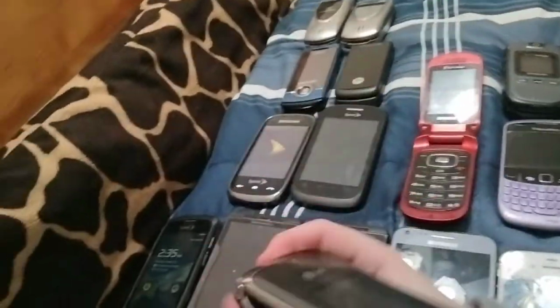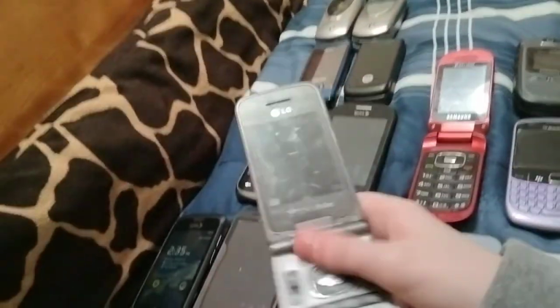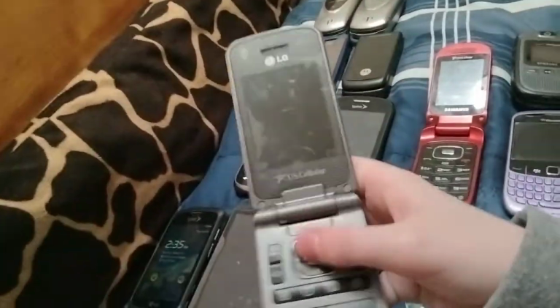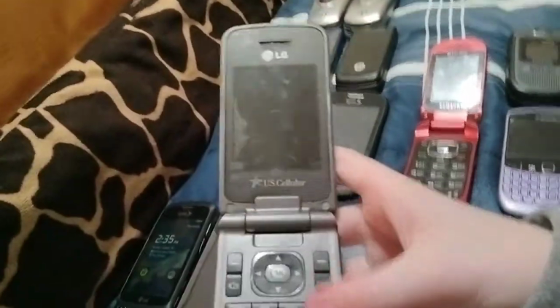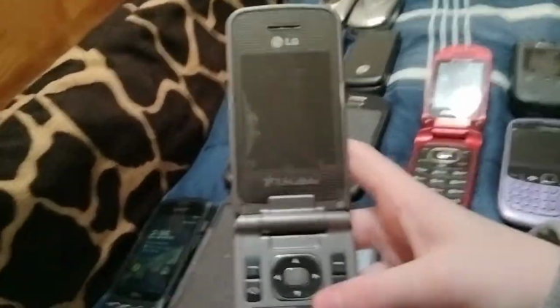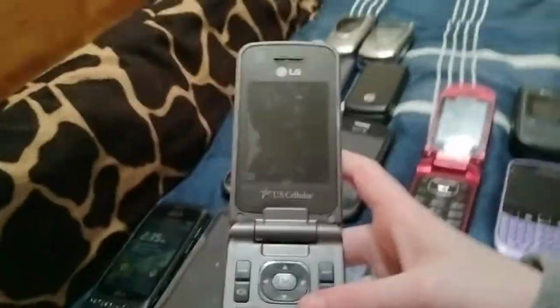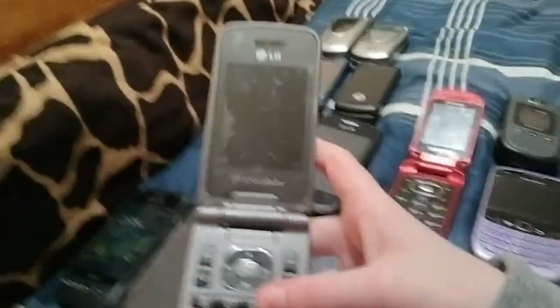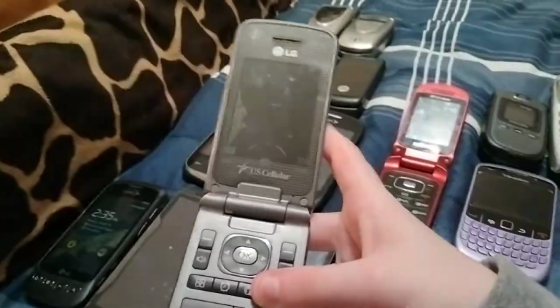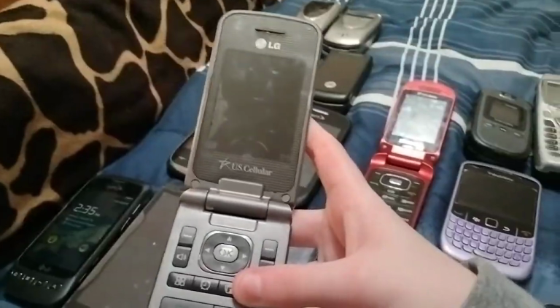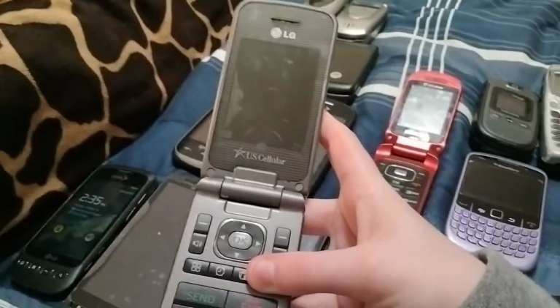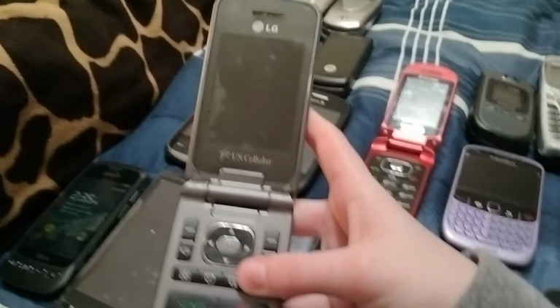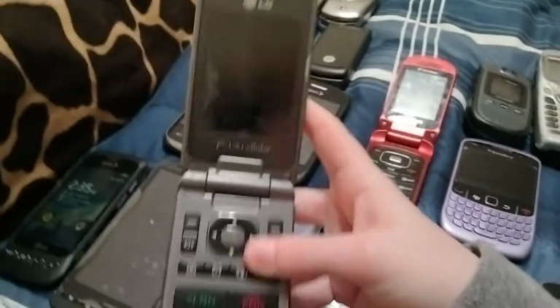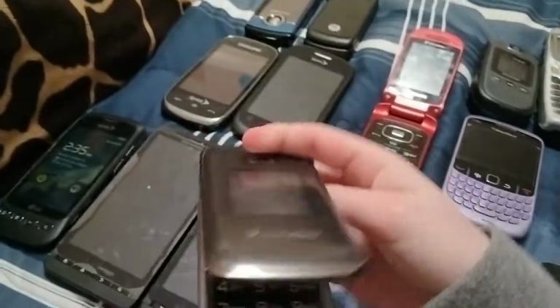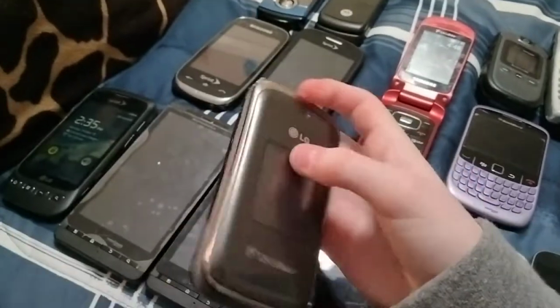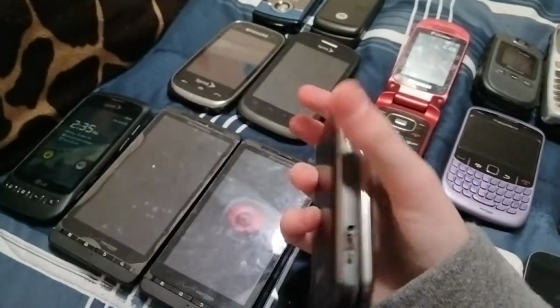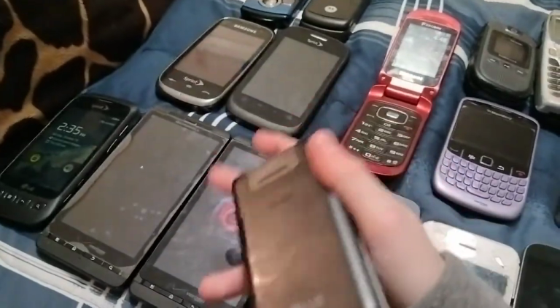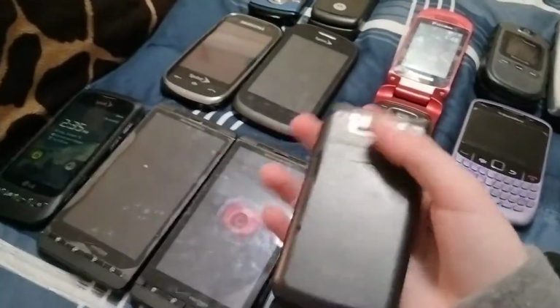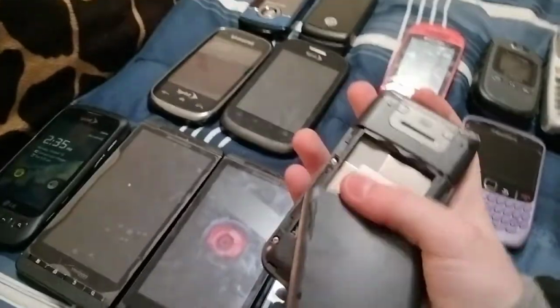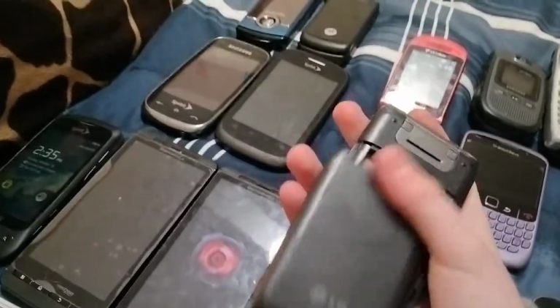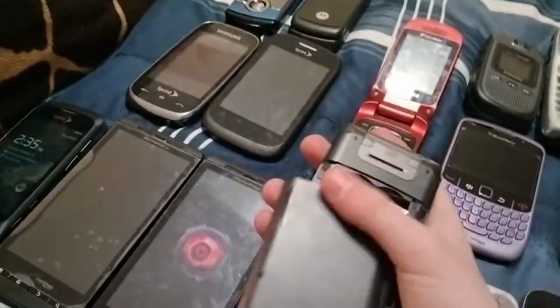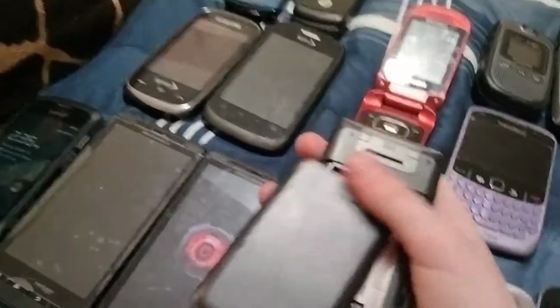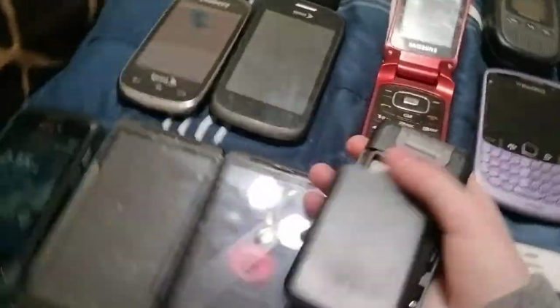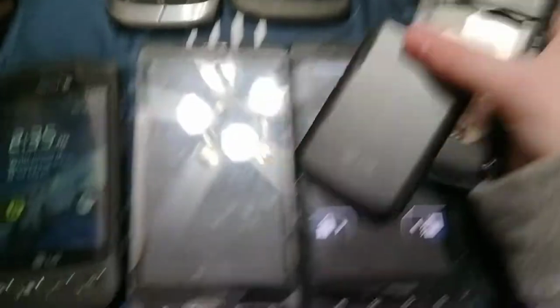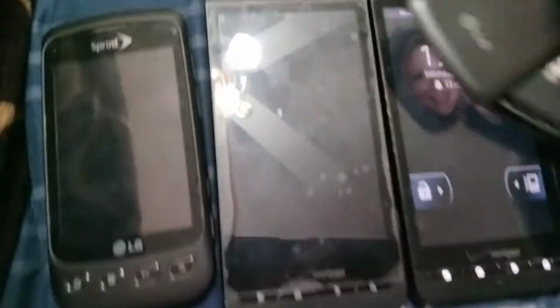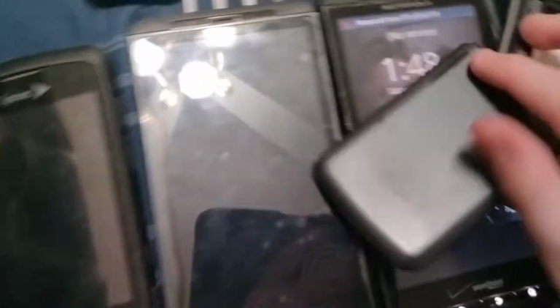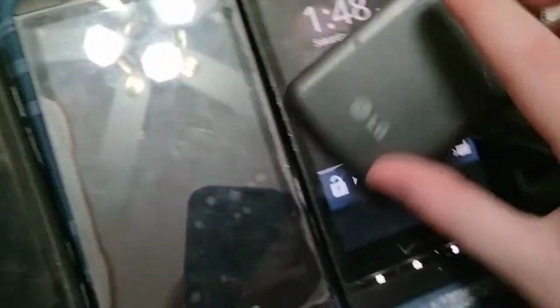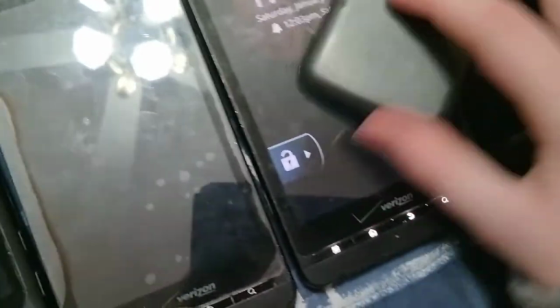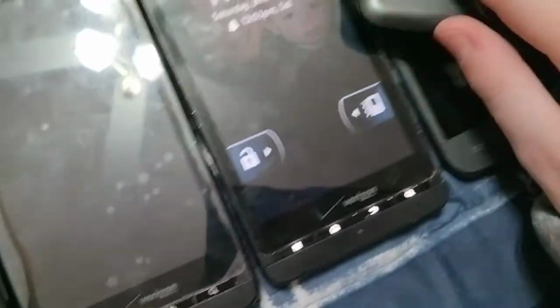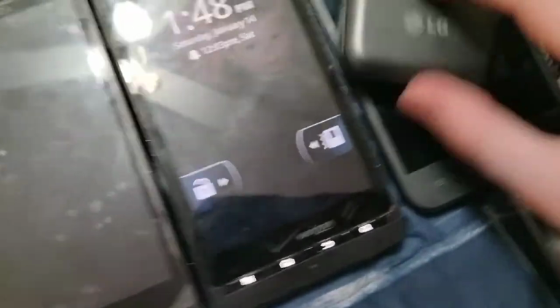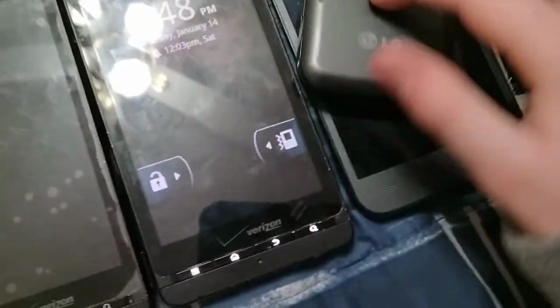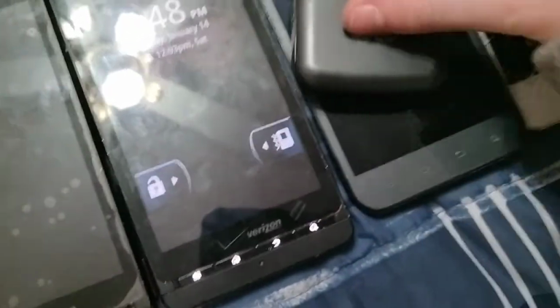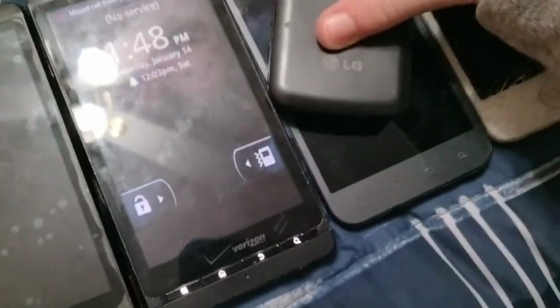Here's an LG UN430 on US Cellular — this looks fine. But I have to take the battery out because it's starting to bulge, as you can see here.